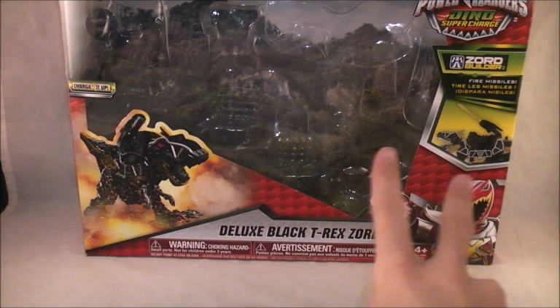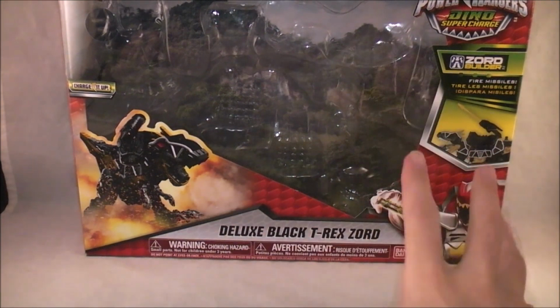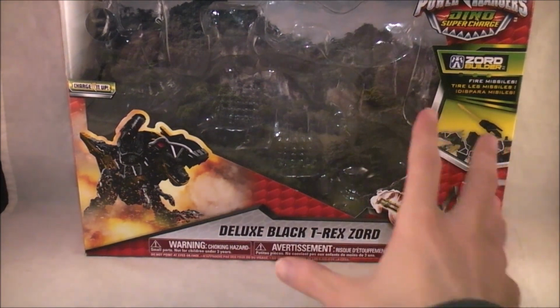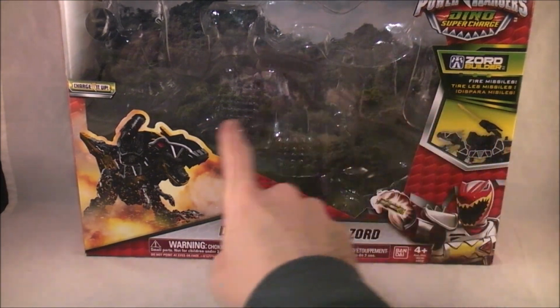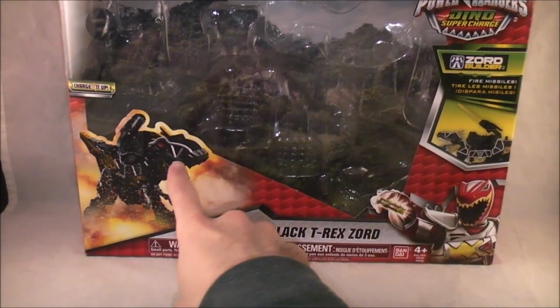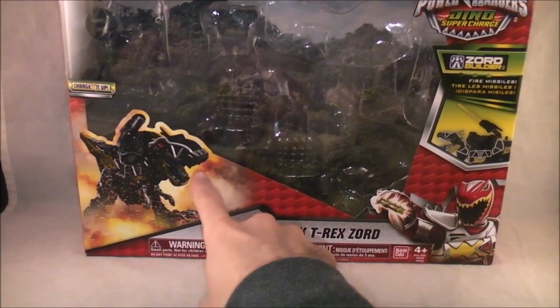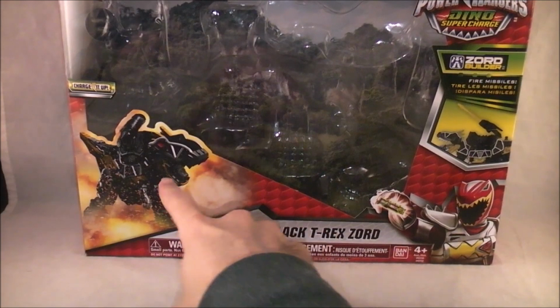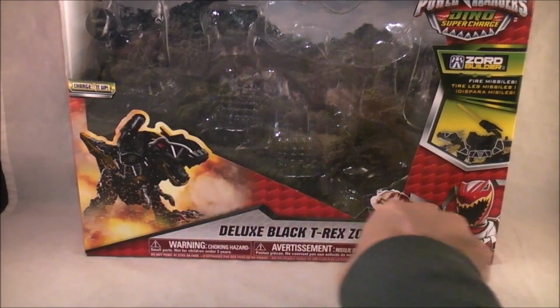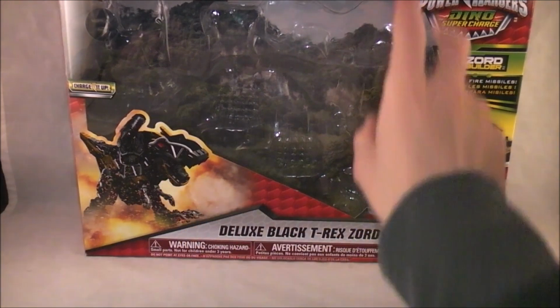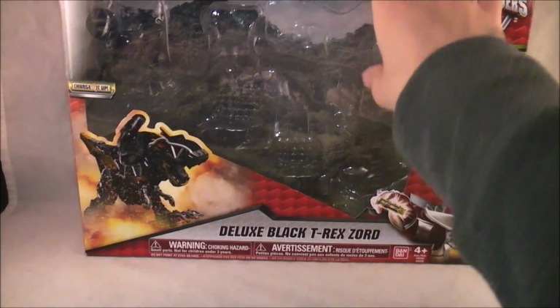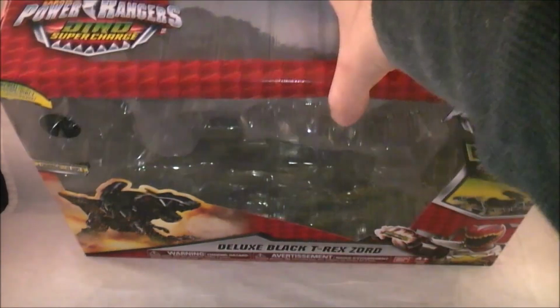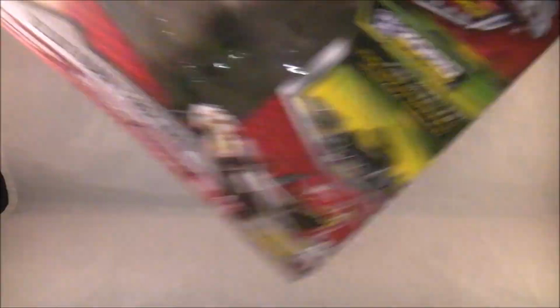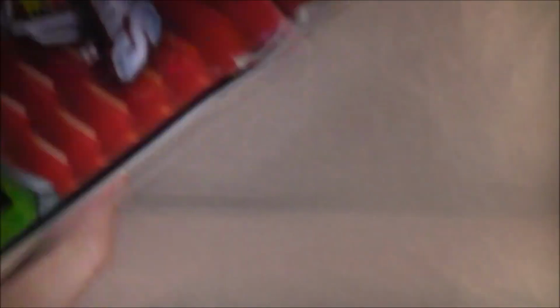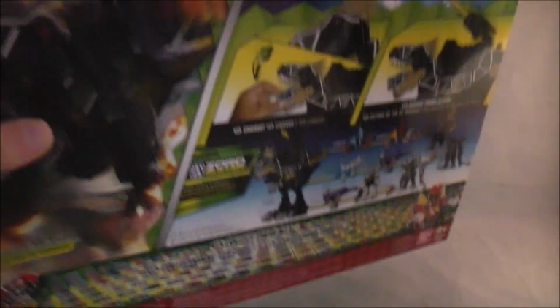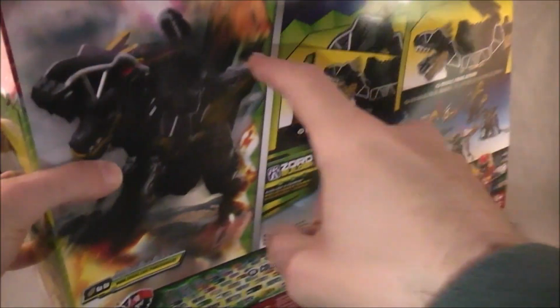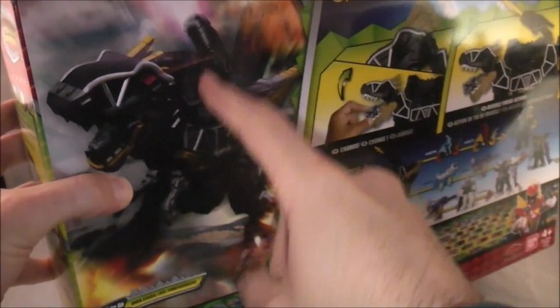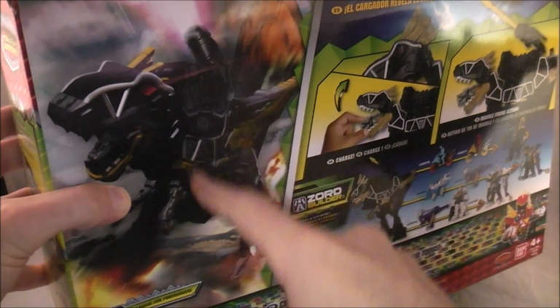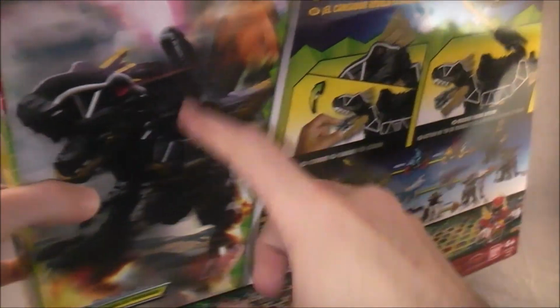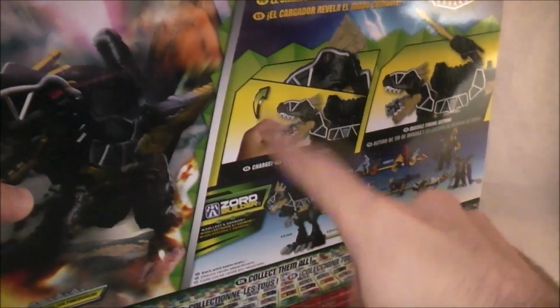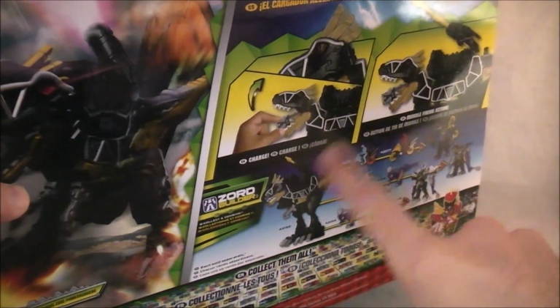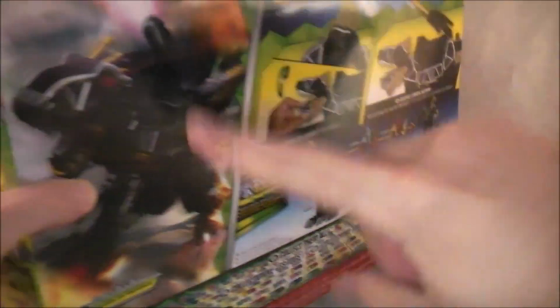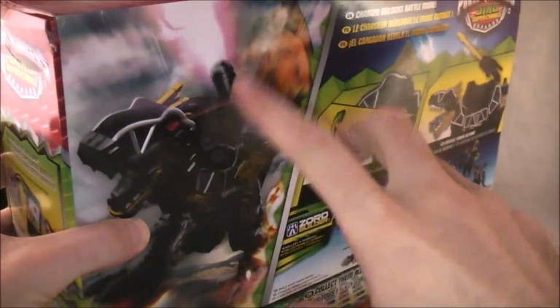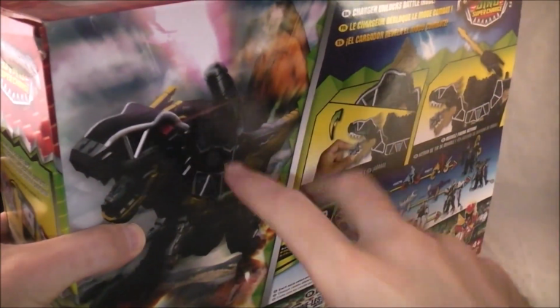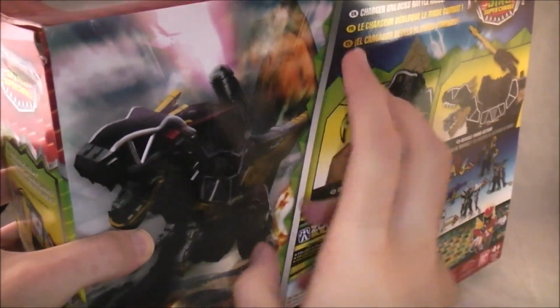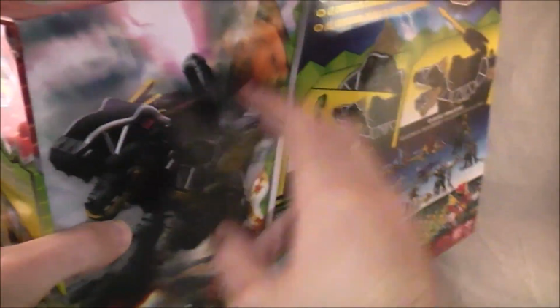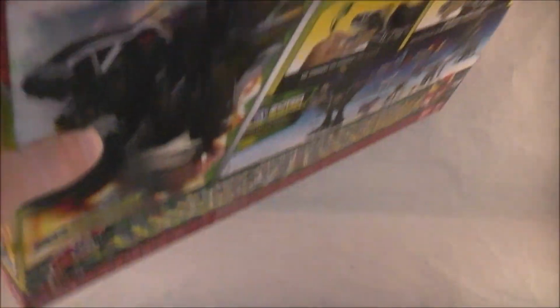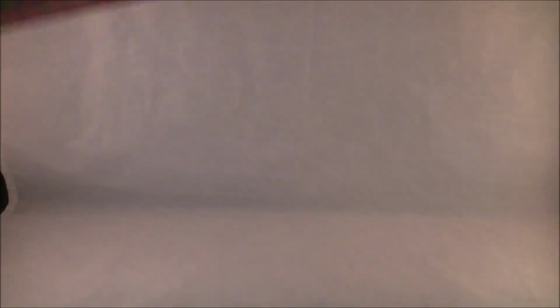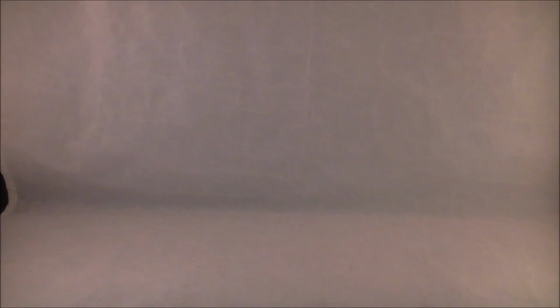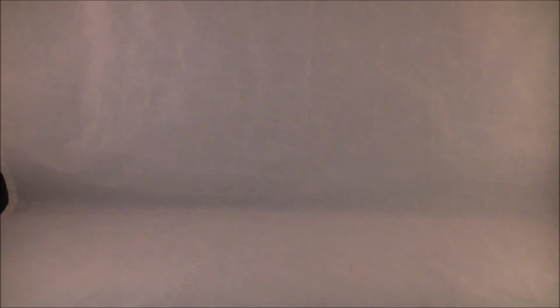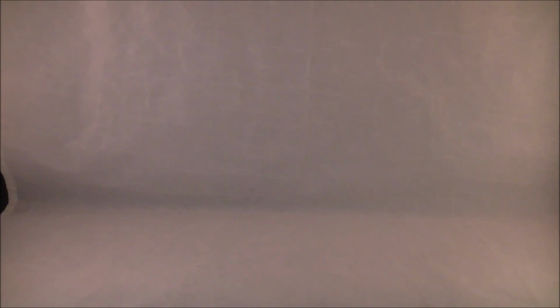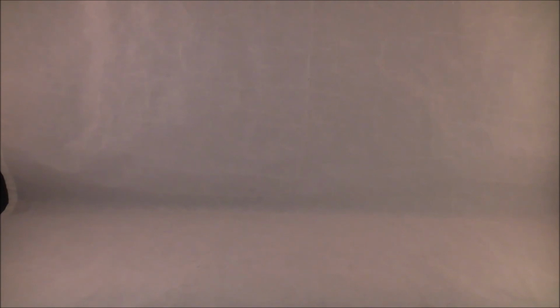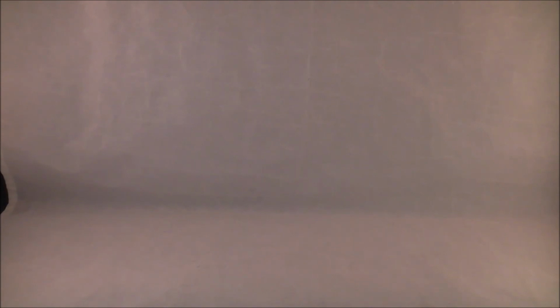Just real quick, the only reason I show the box is I usually say: neat box art here on the front. Everything else is basically par for the course. Neat box art here again, shows you how it works, all that stuff. I just really like to show off that I appreciate the cool box art they do on all the zords for us.